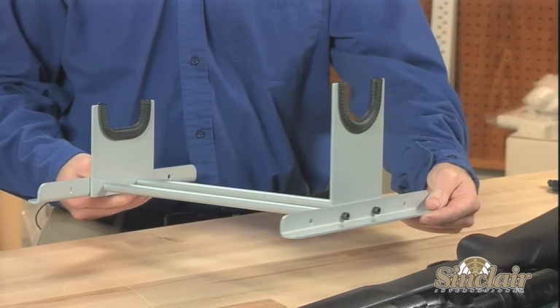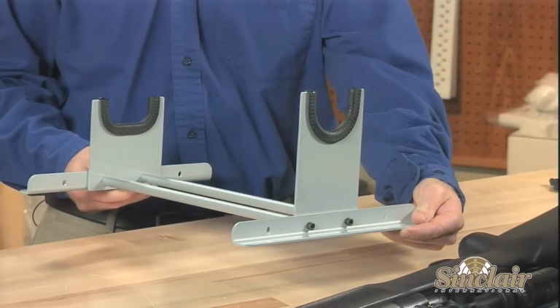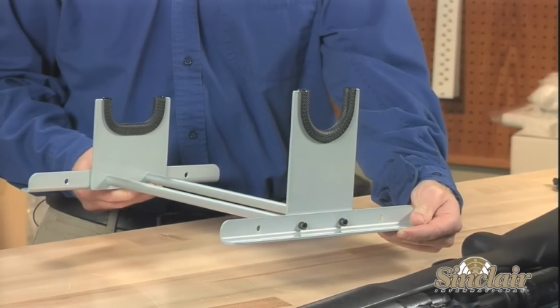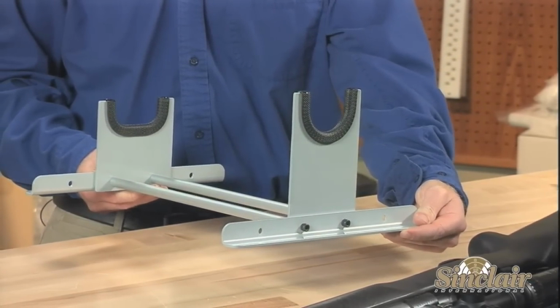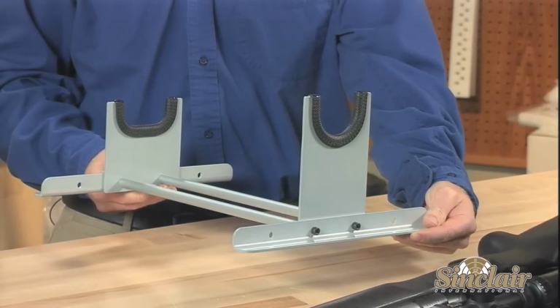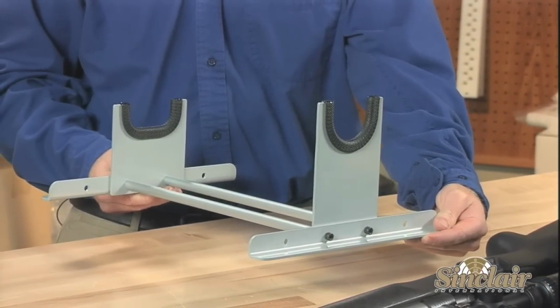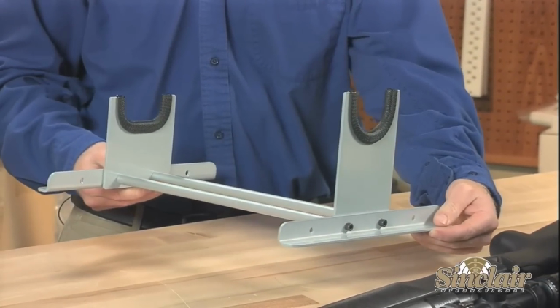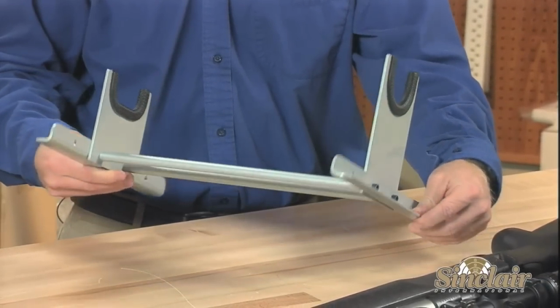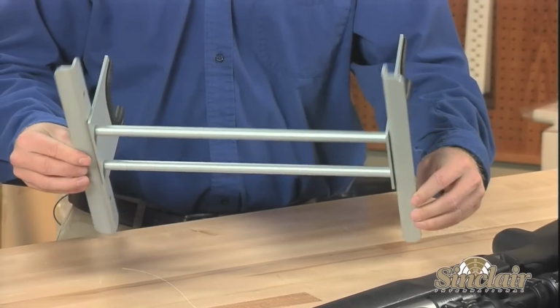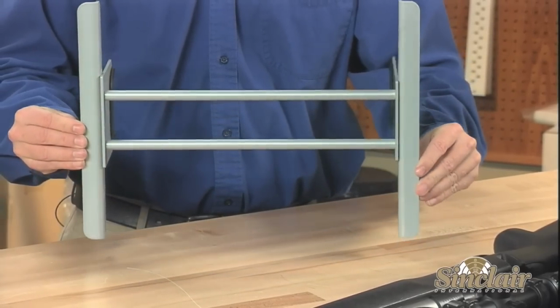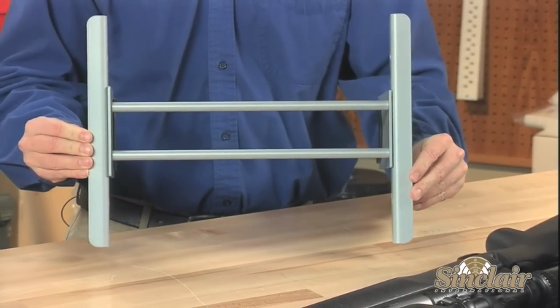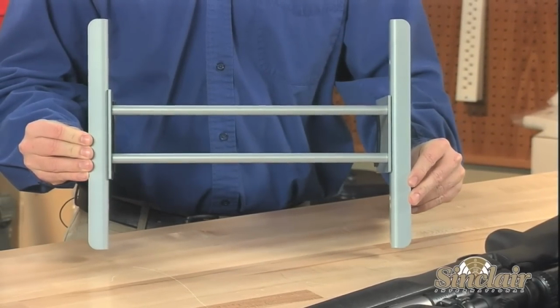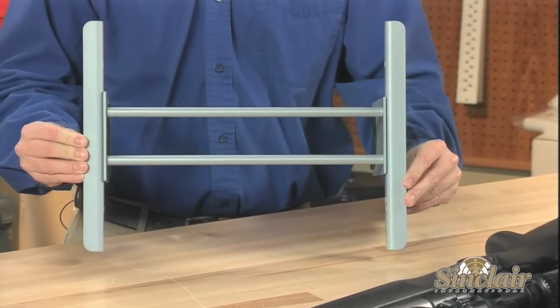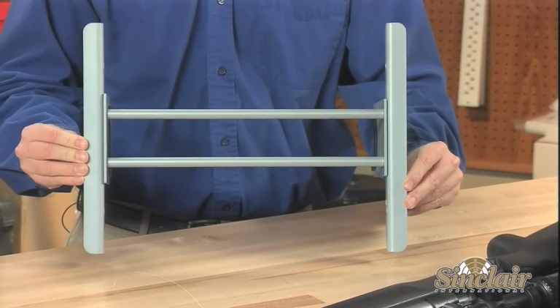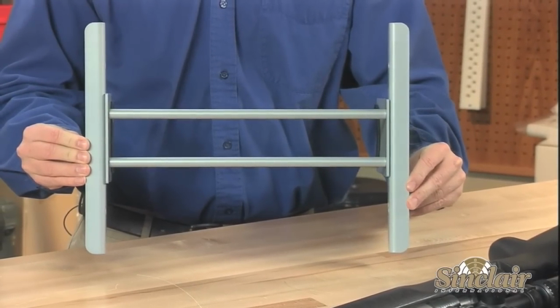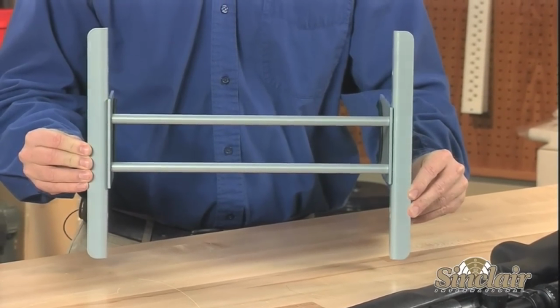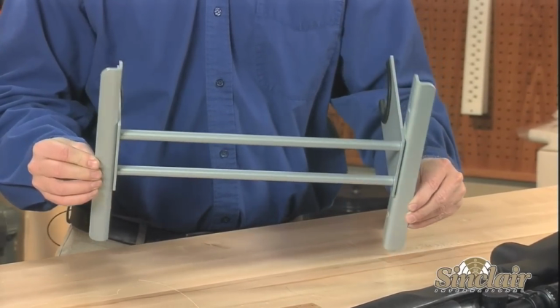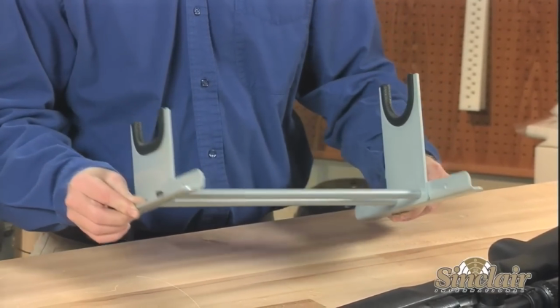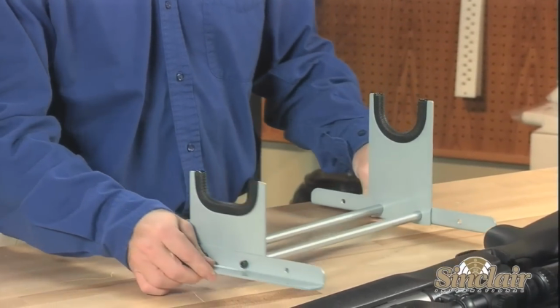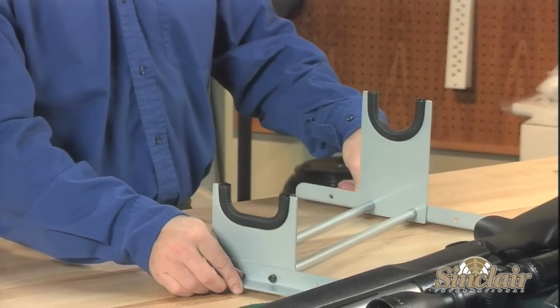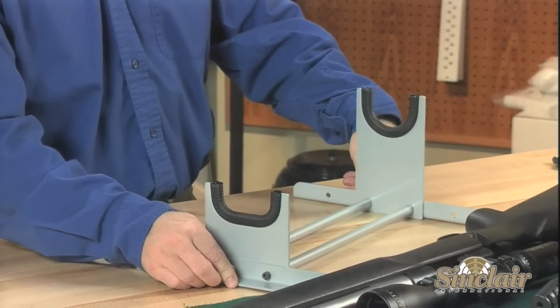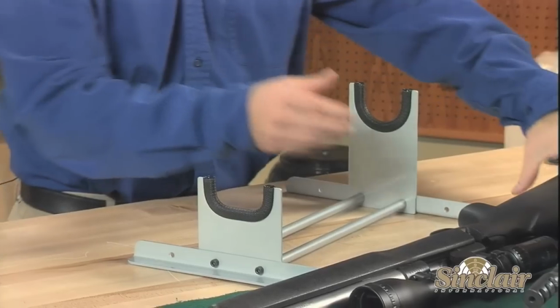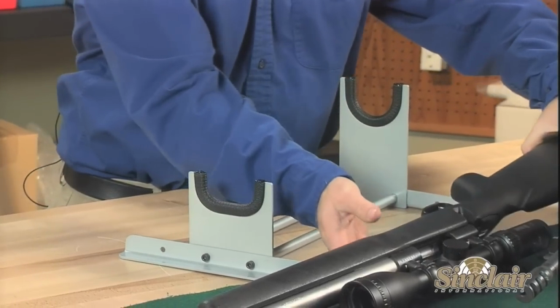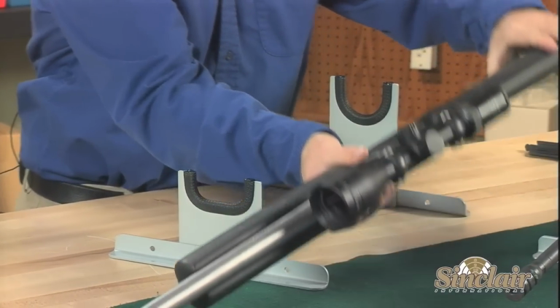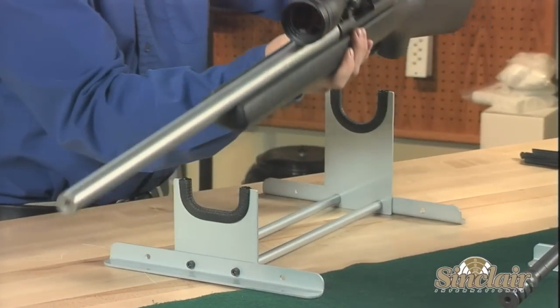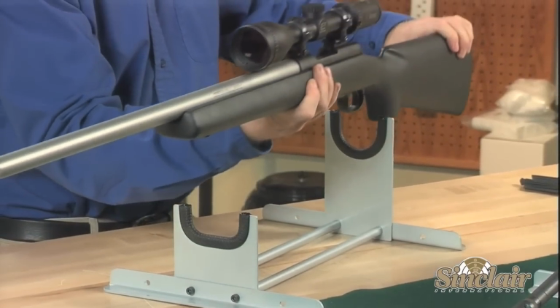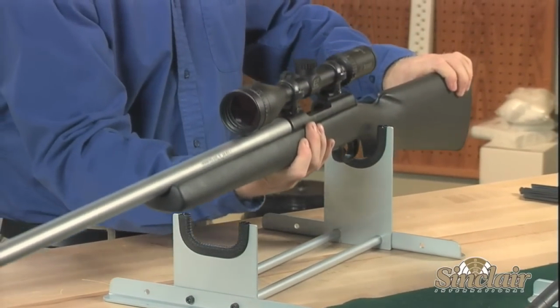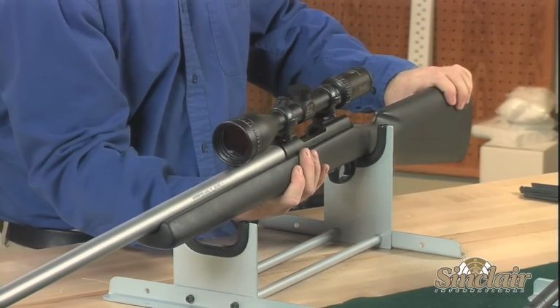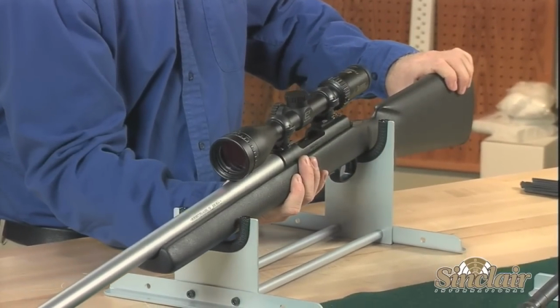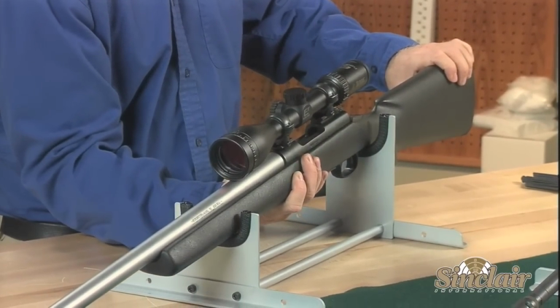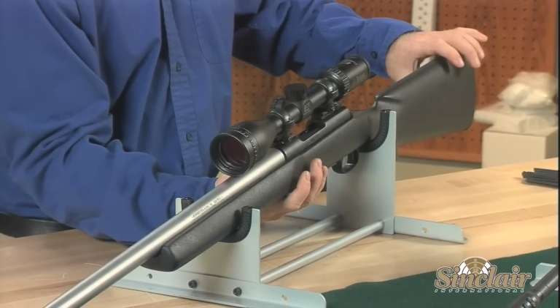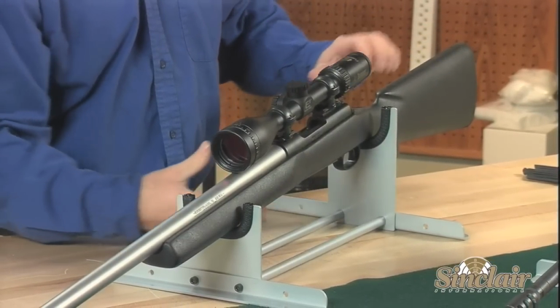The cradle incorporates sturdy legs, standard 14 inch tie bars, and saddles to securely hold your rifle. The Sinclair cleaning cradle can be purchased to accommodate sporter, varmint, bench rest, long range, and AR style rifles with various forends and rear grip sizes.